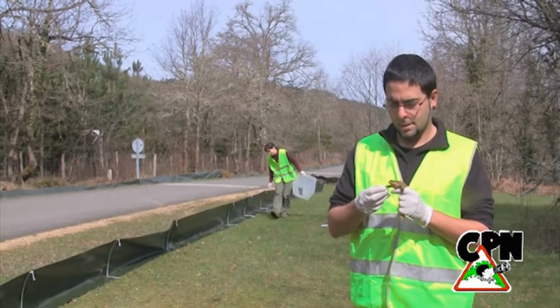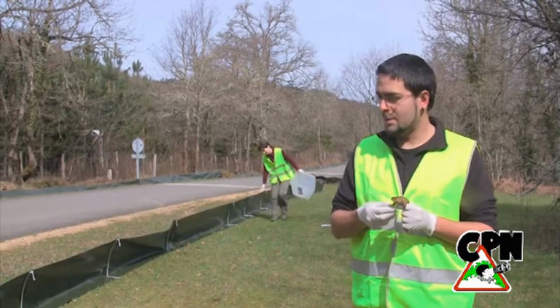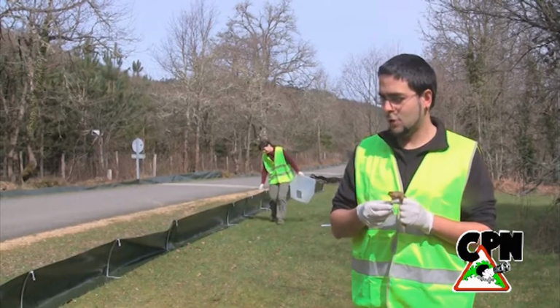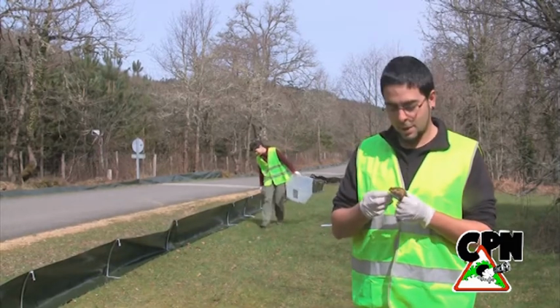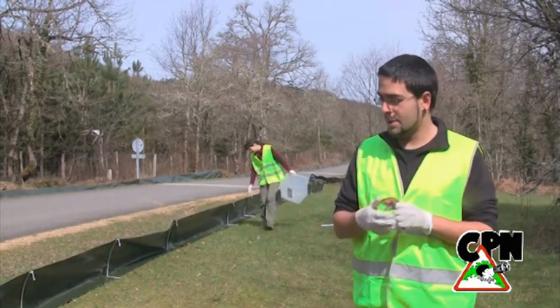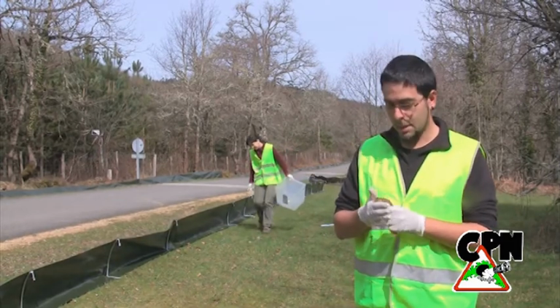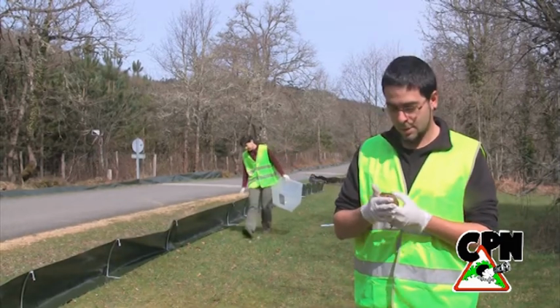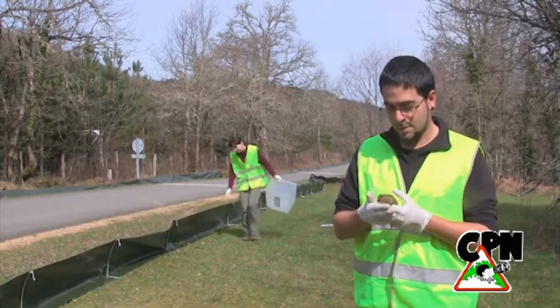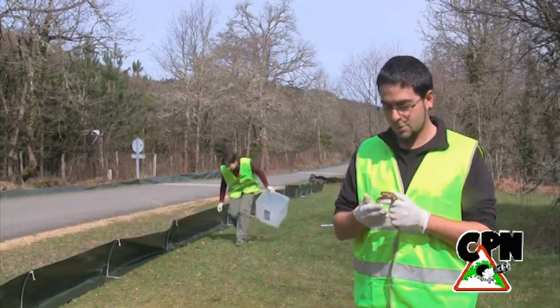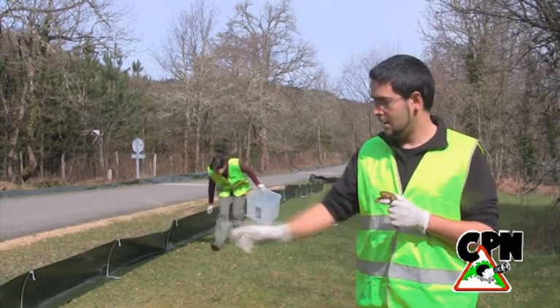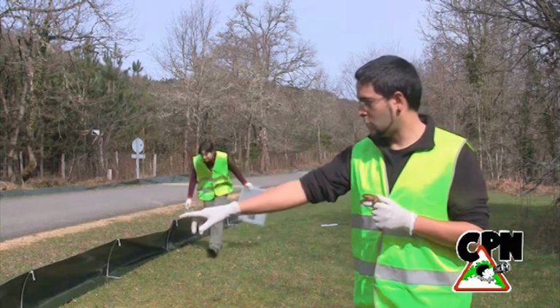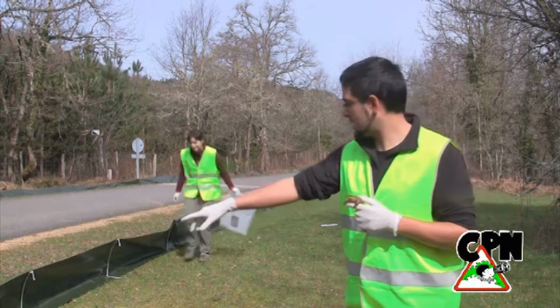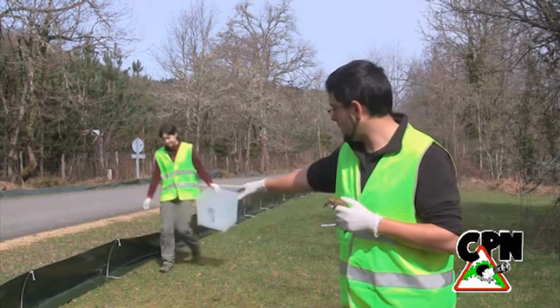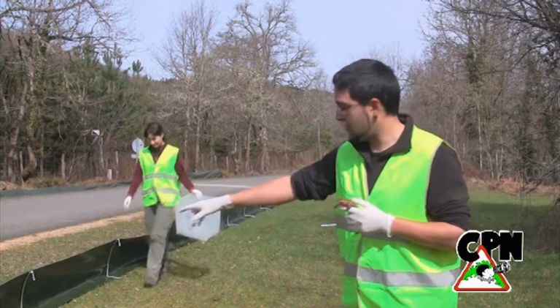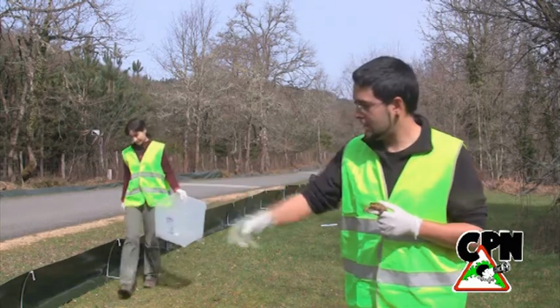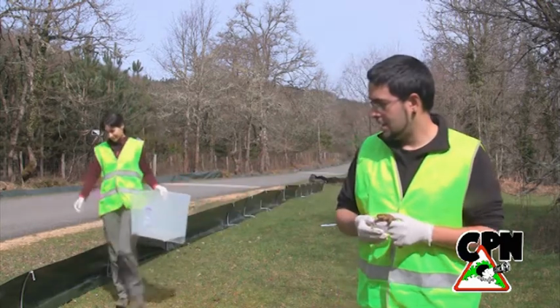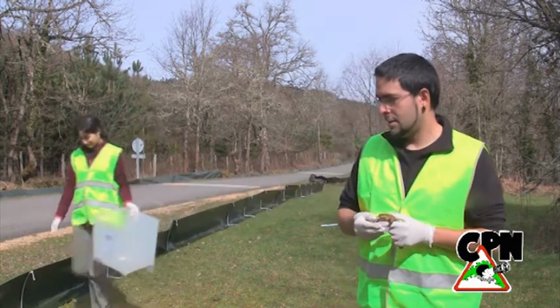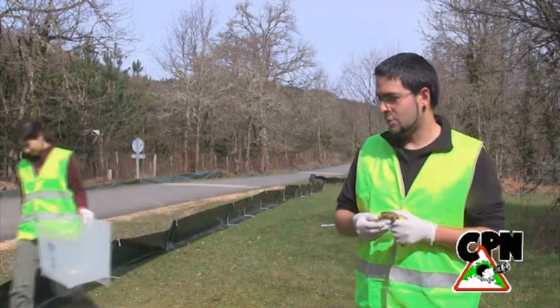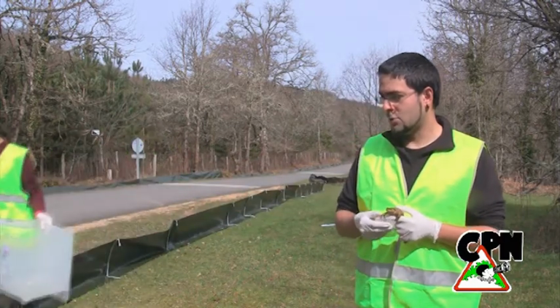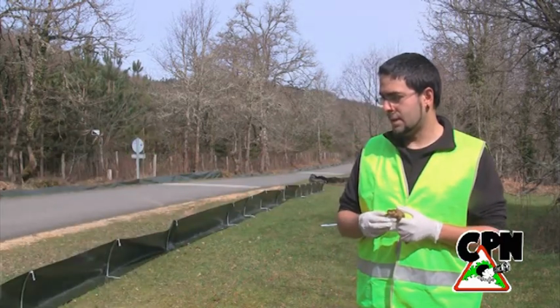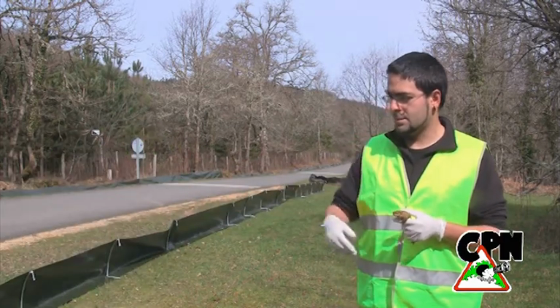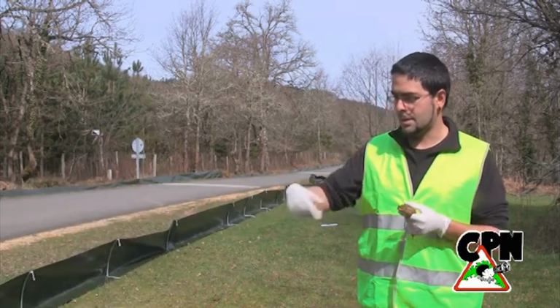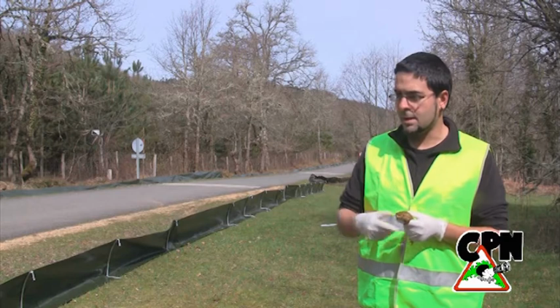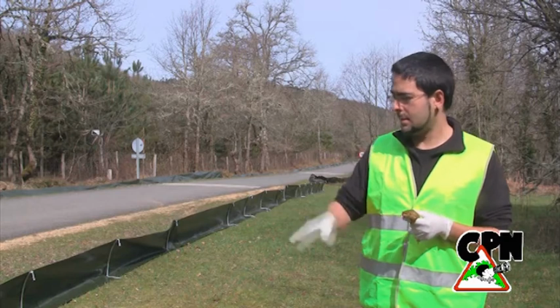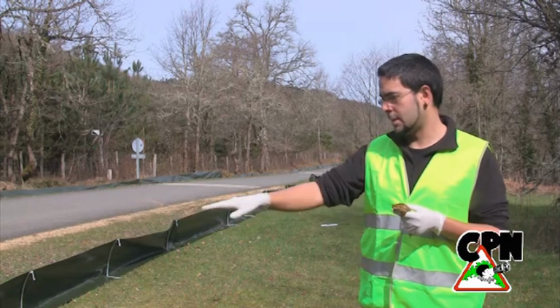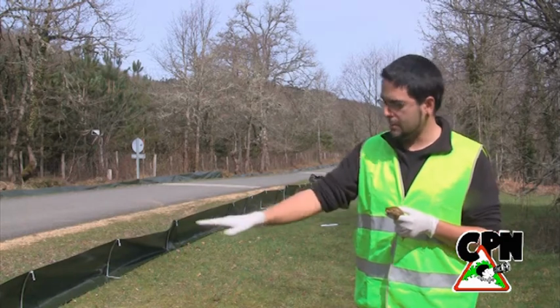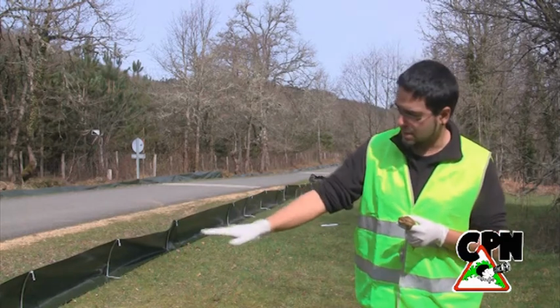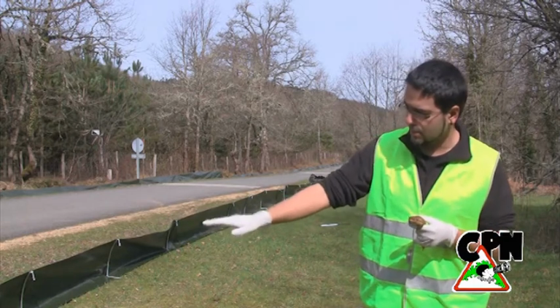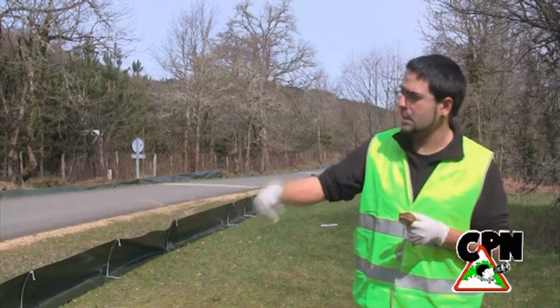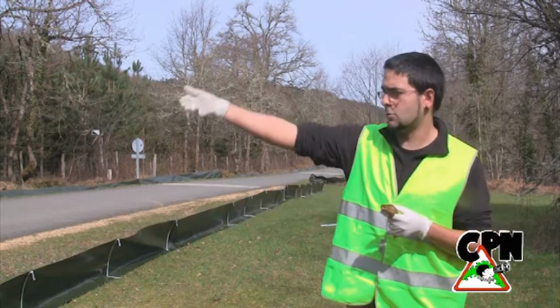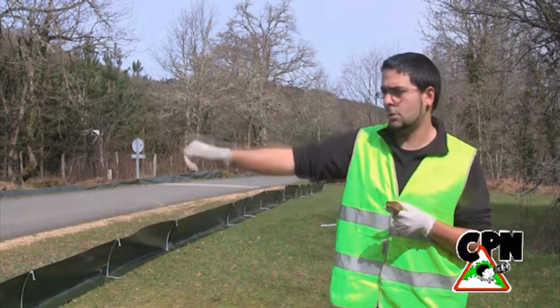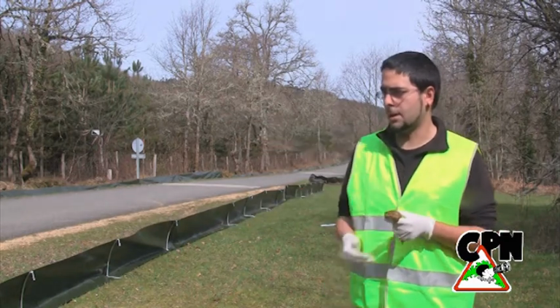Una vez que hemos localizado la zona de mayor densidad de atropellos de anfibios, hemos colocado estas barreras temporales y los voluntarios lo que tienen que hacer es revisarlas diariamente, localizar los animales que se han quedado en la barrera y pasarlos al otro lado de la barrera.